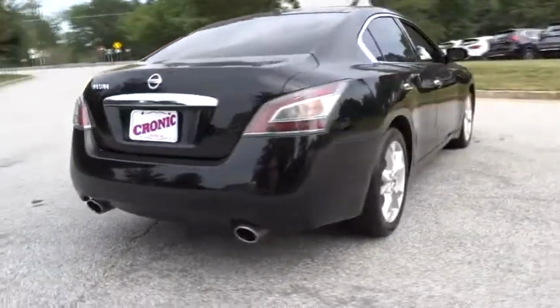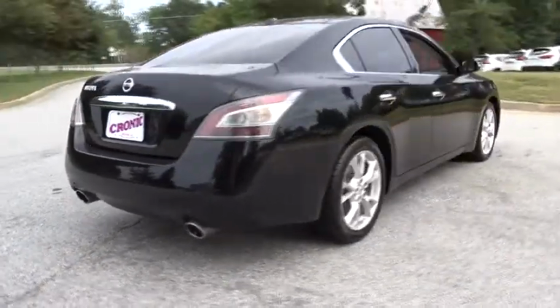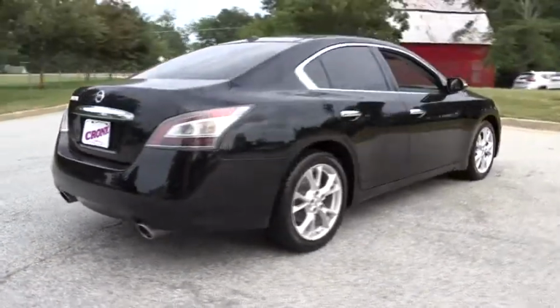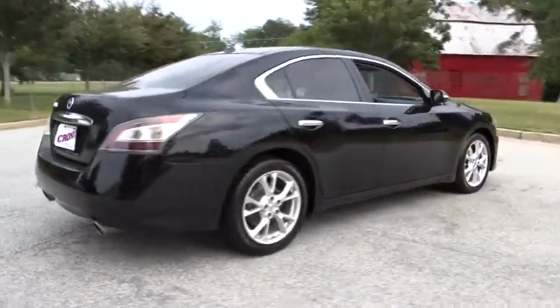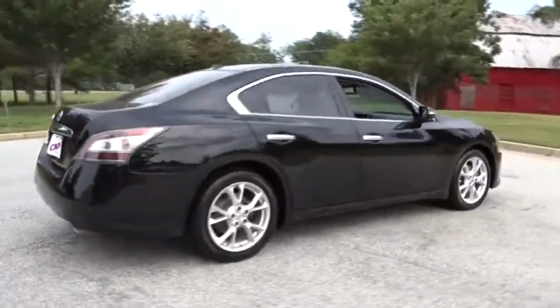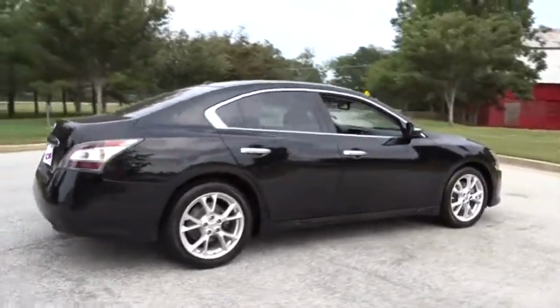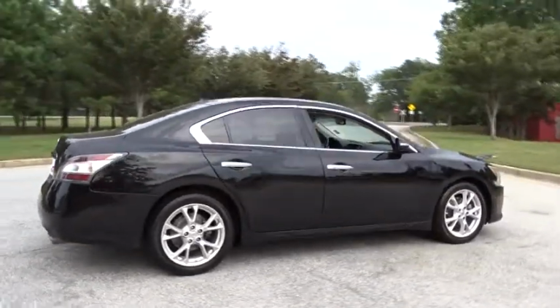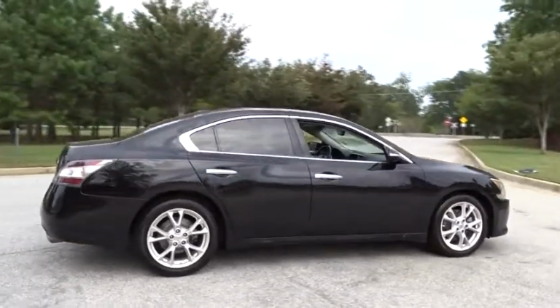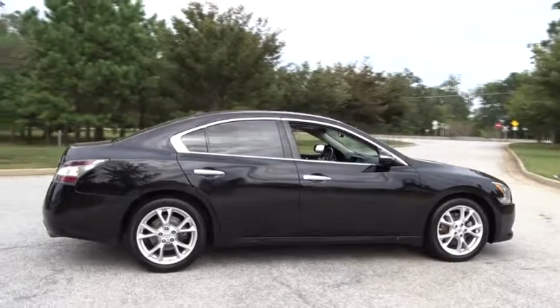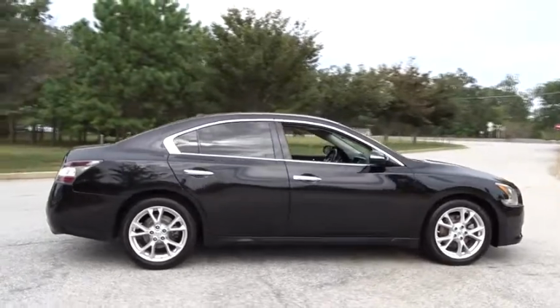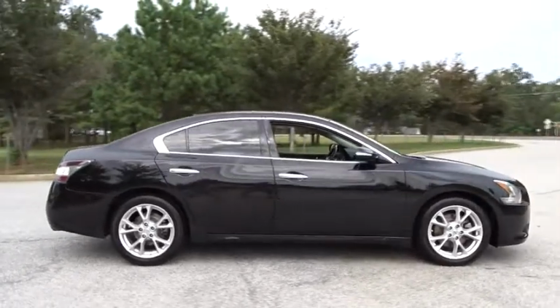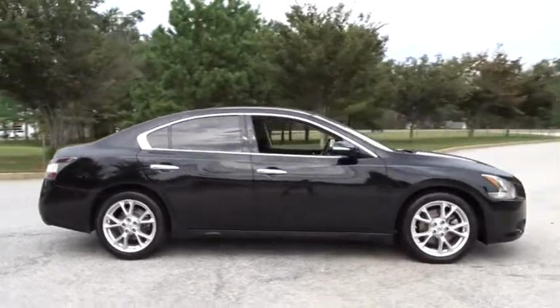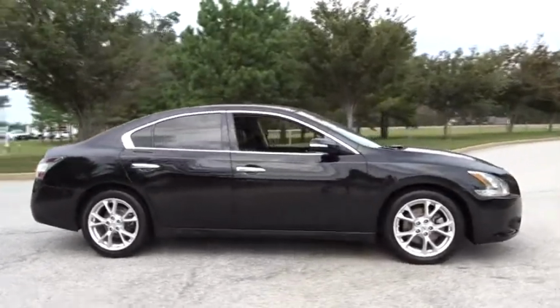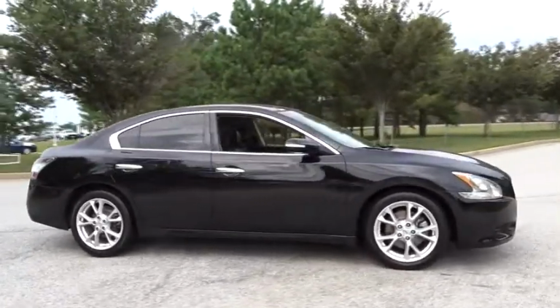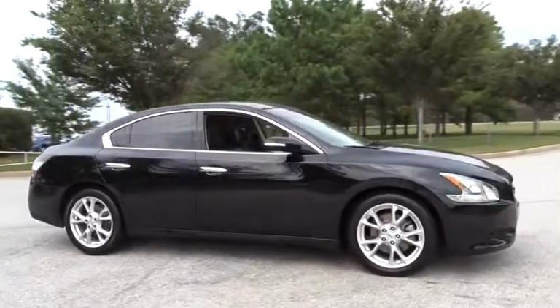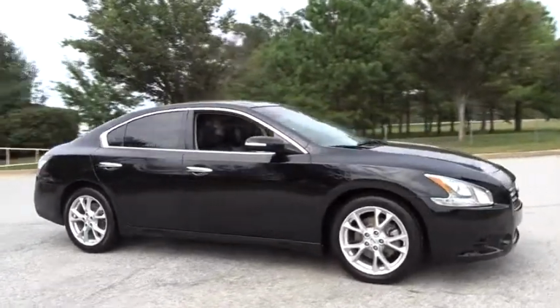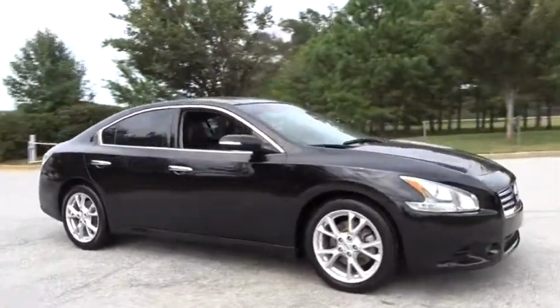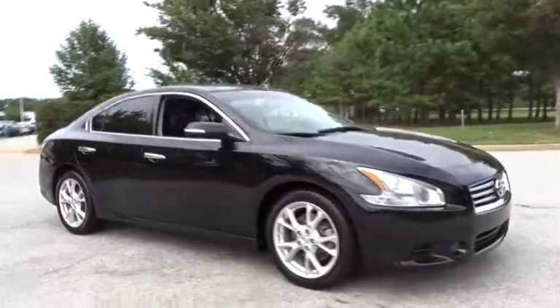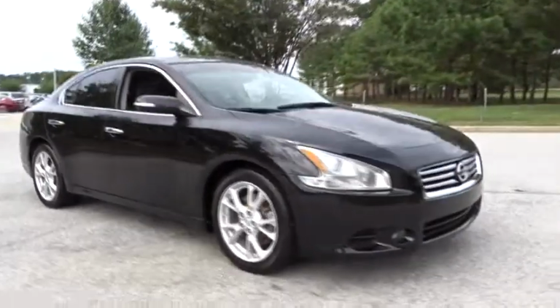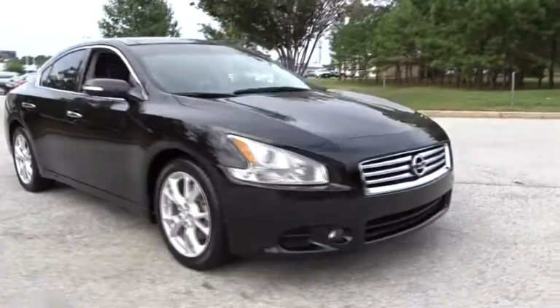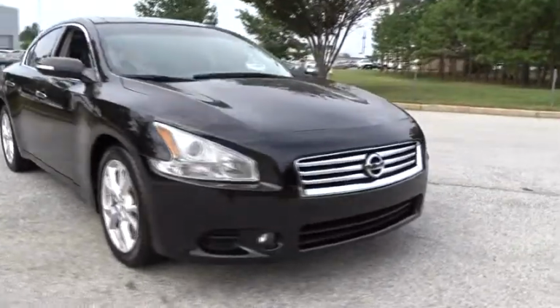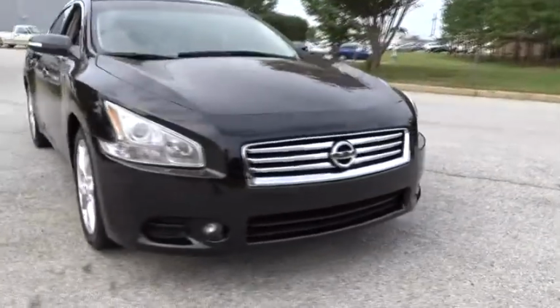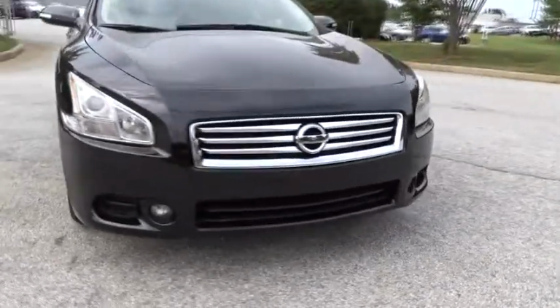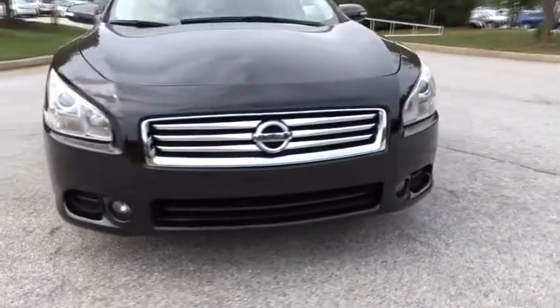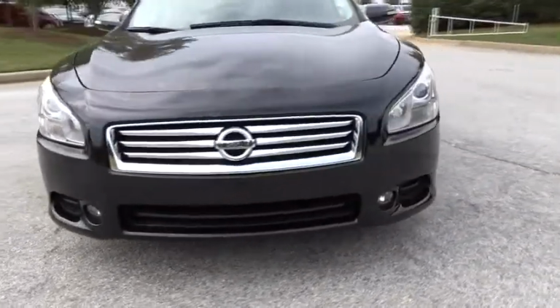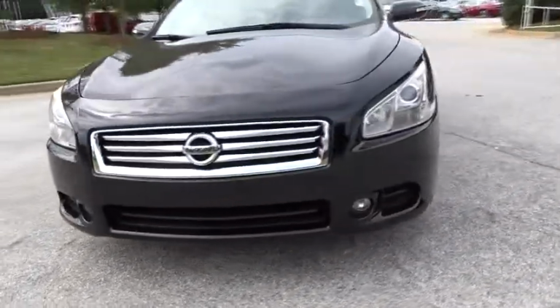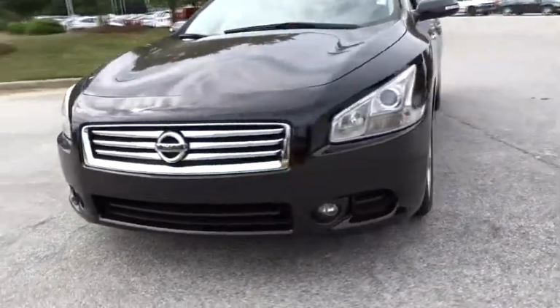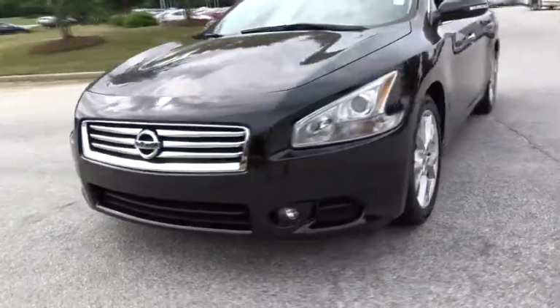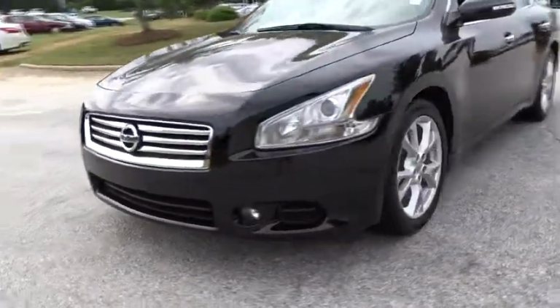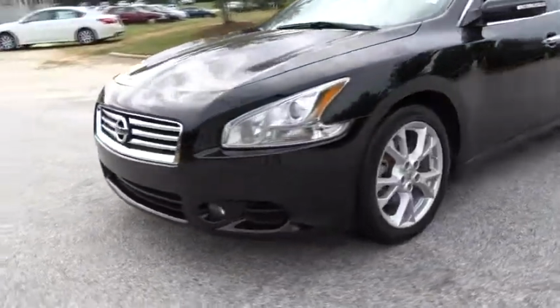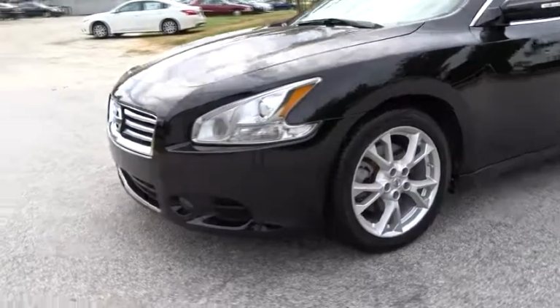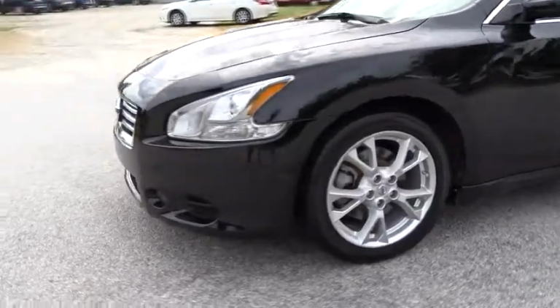This vehicle has less than 60,000 miles. Here are some of this vehicle's great options: stability control, traction control, anti-lock braking system, power passenger seat, CD changer, steering wheel audio controls, keyless entry, Bluetooth.